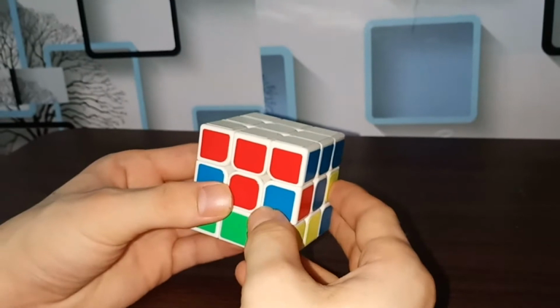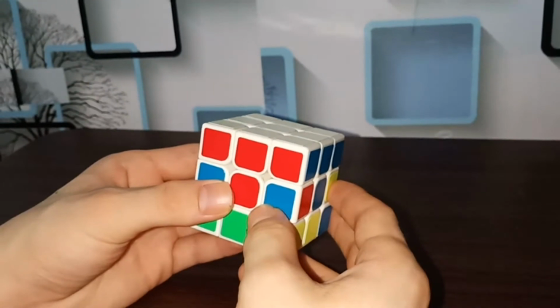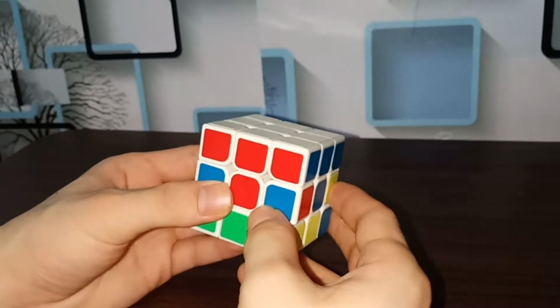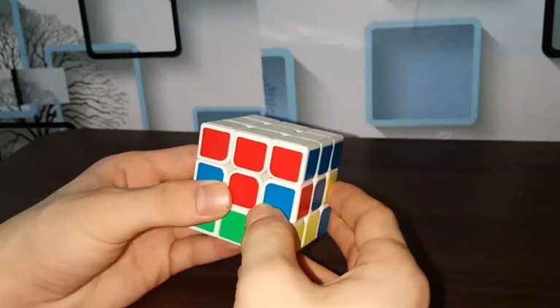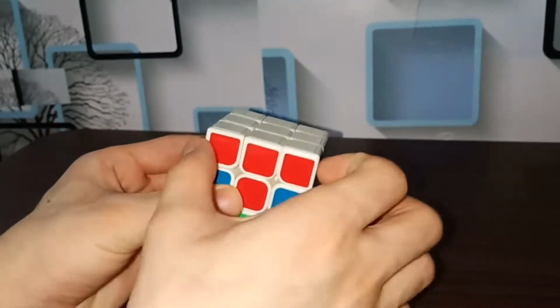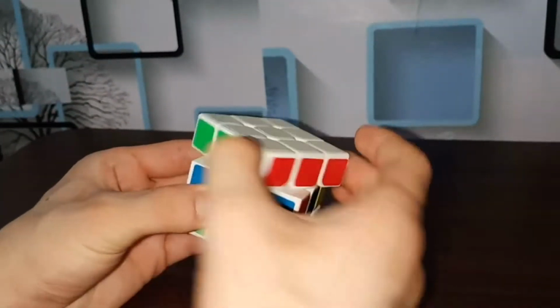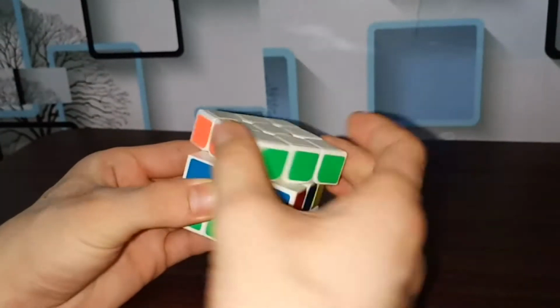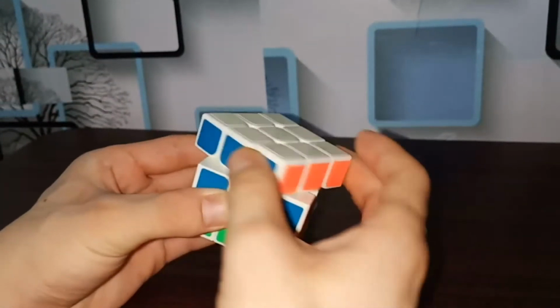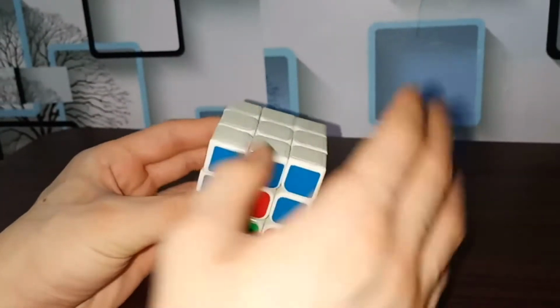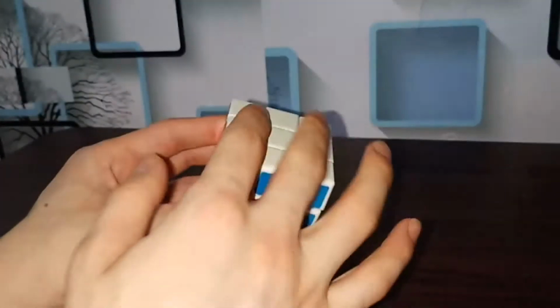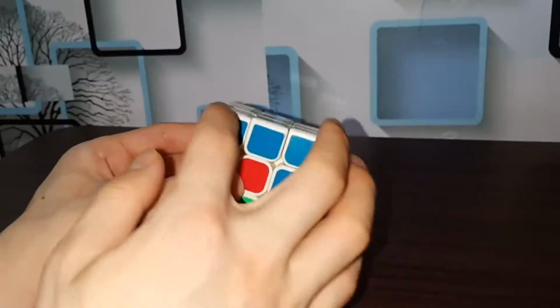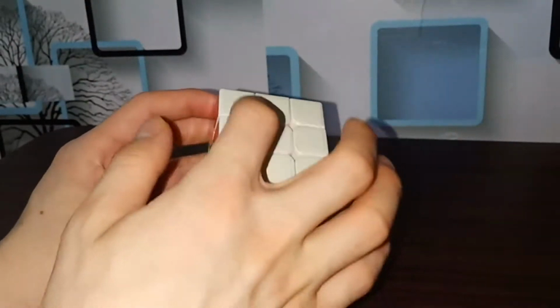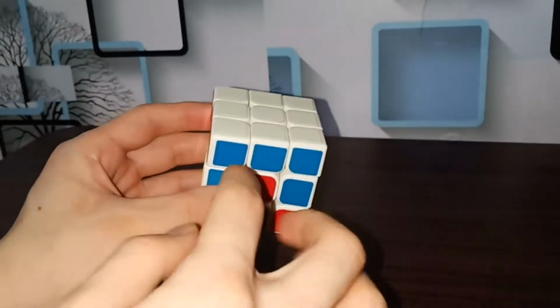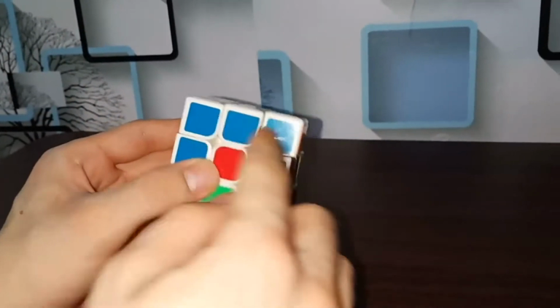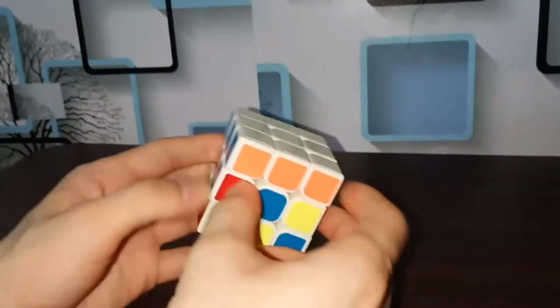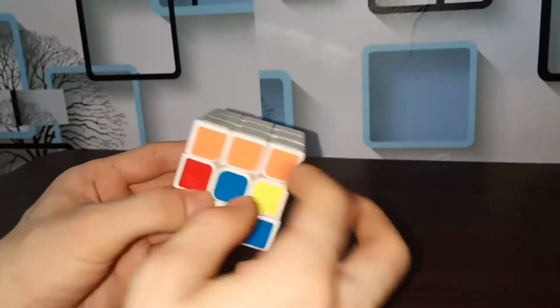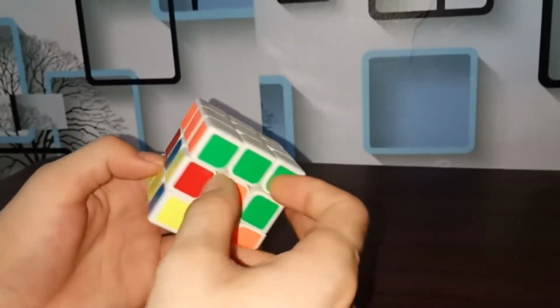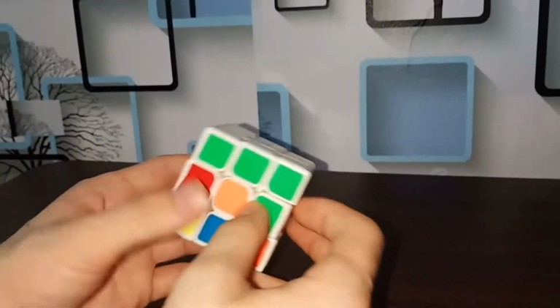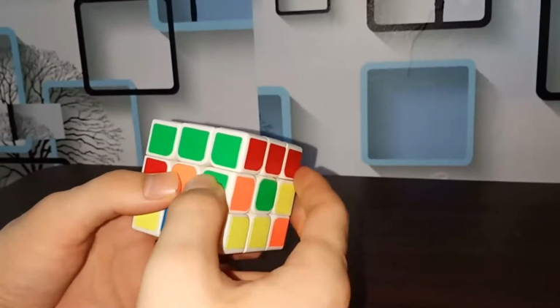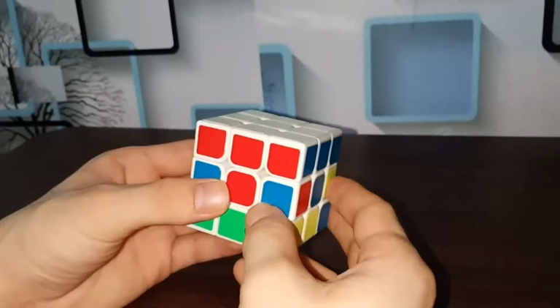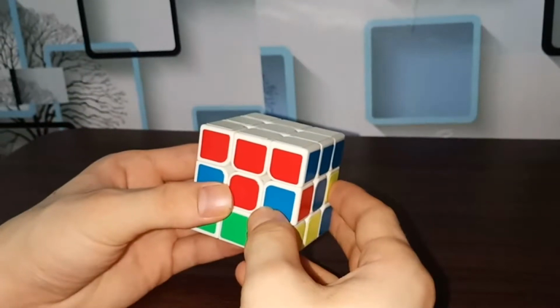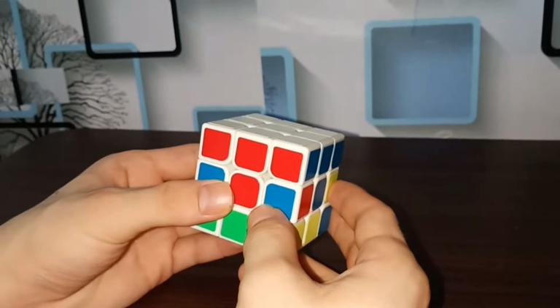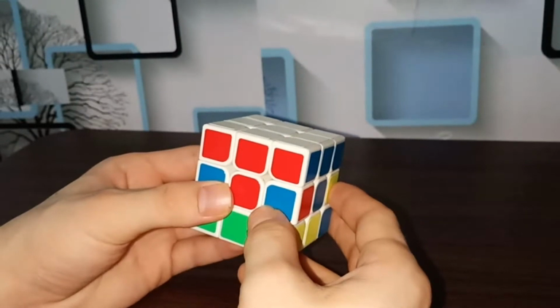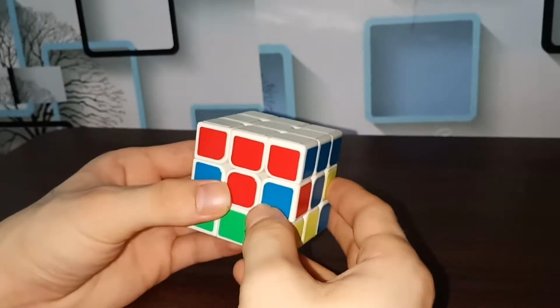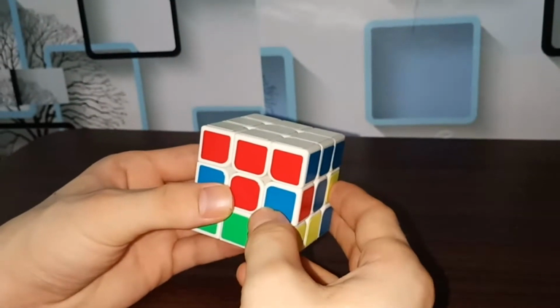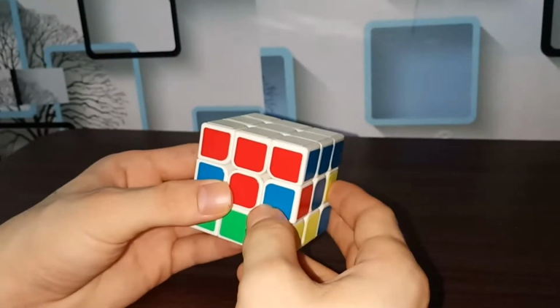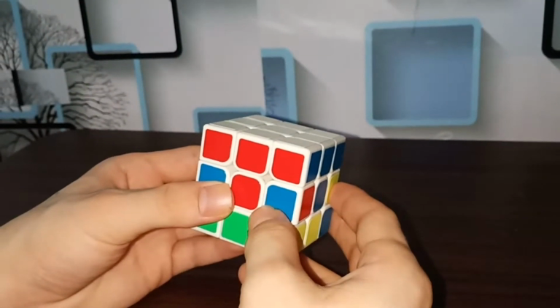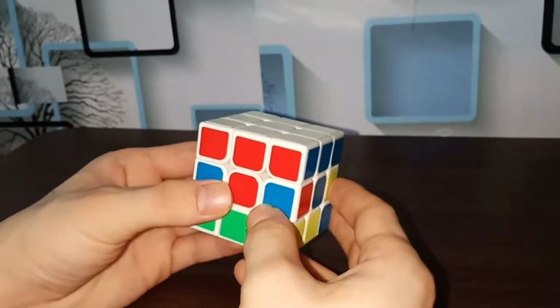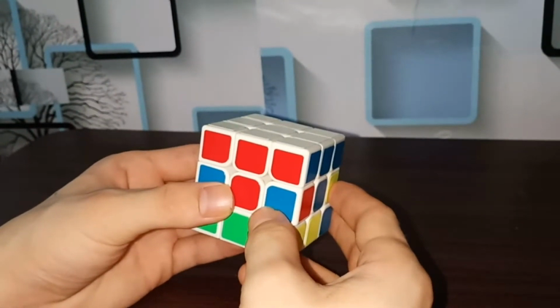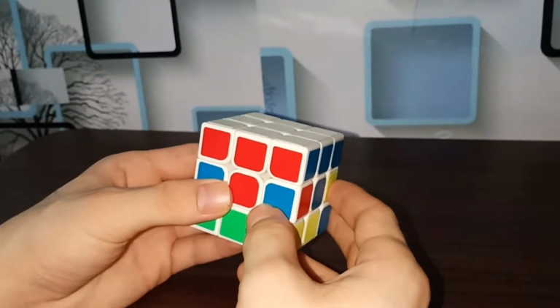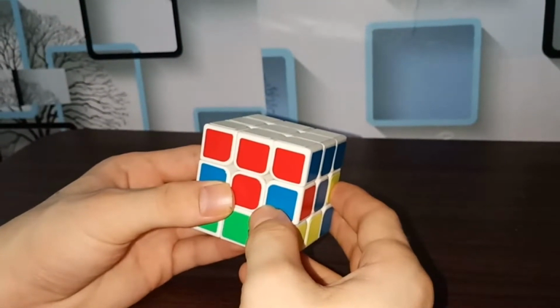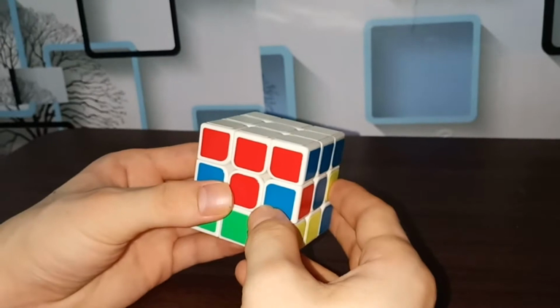Before you start this, you have to solve the first layer correctly like this. You can see the white is complete on the top and all the colors around the top layer are in position too. If you cannot solve the first layer, I recommend you first watch my other video on how to solve the first layer — link in the description.